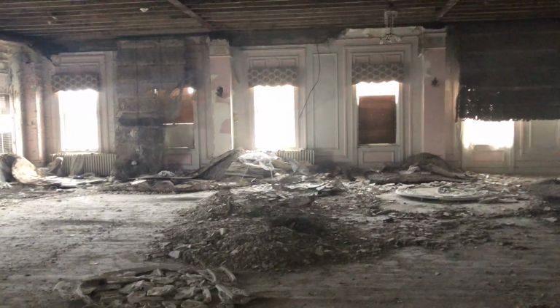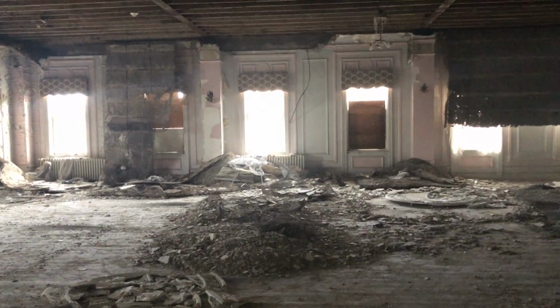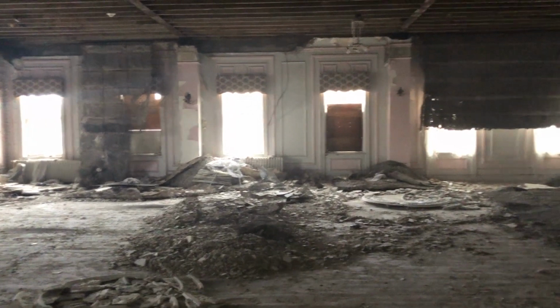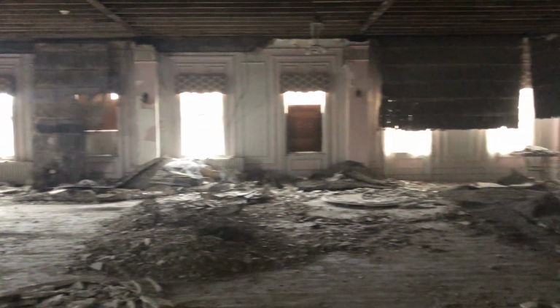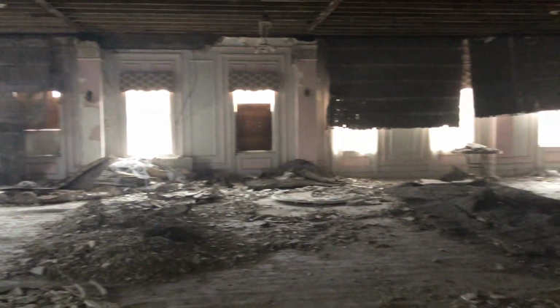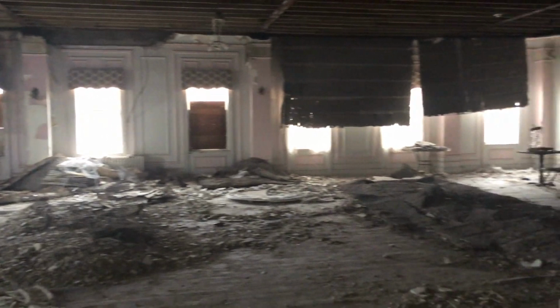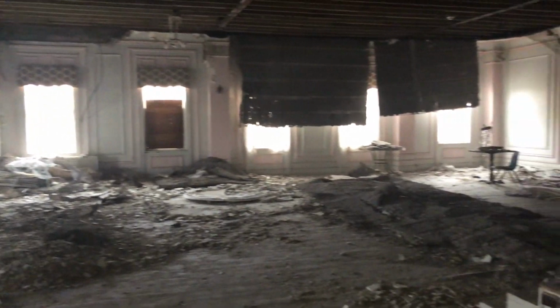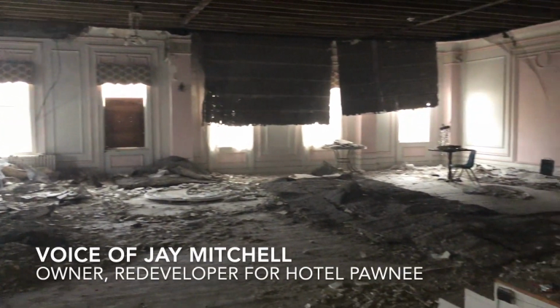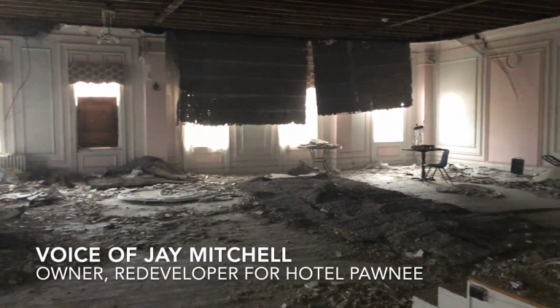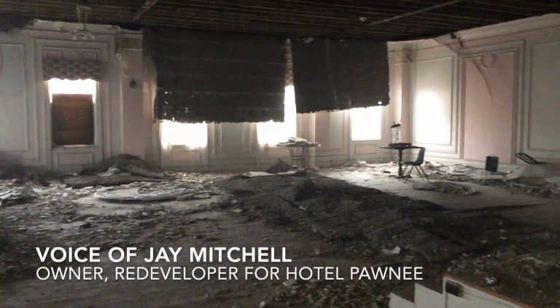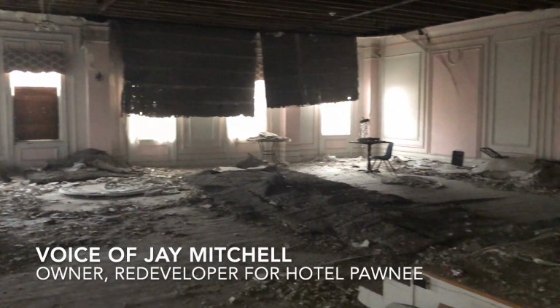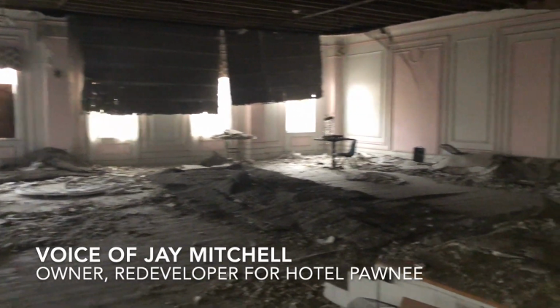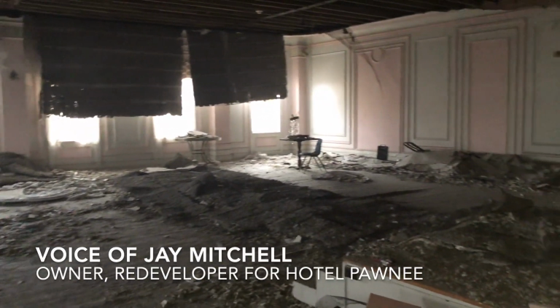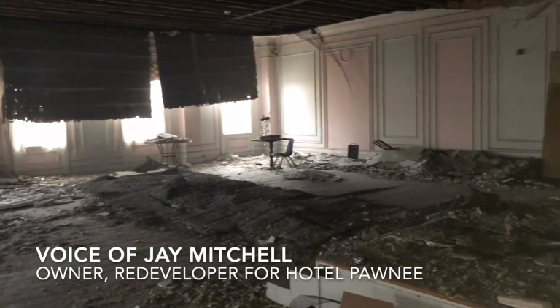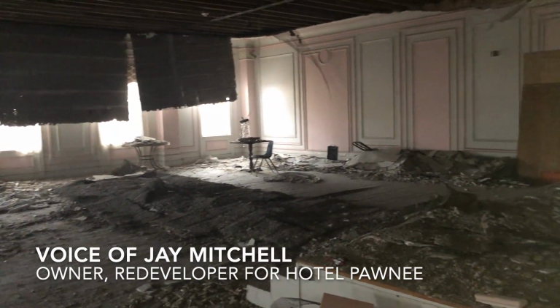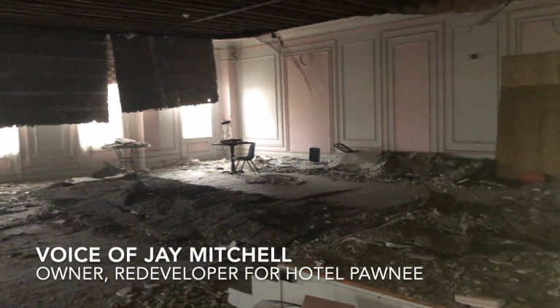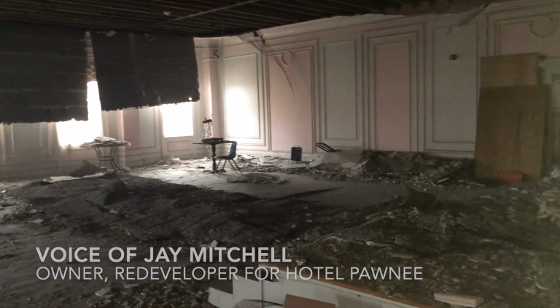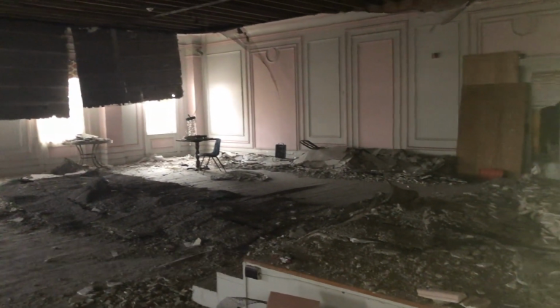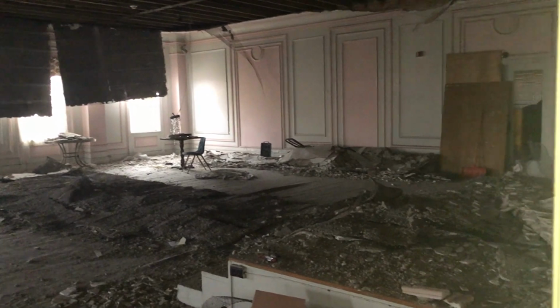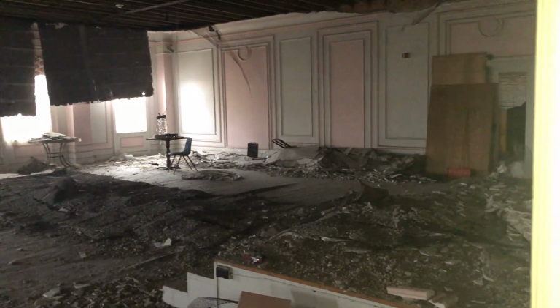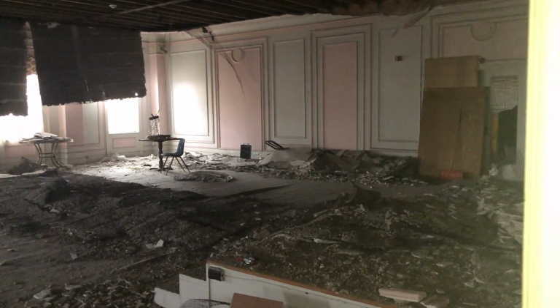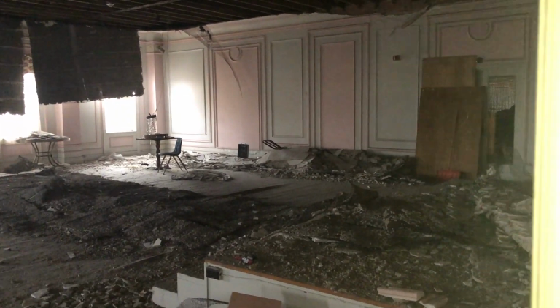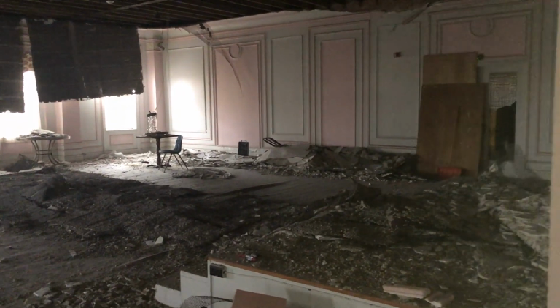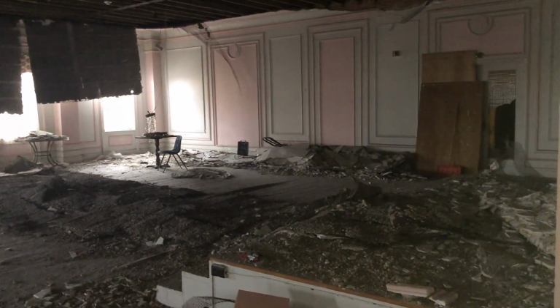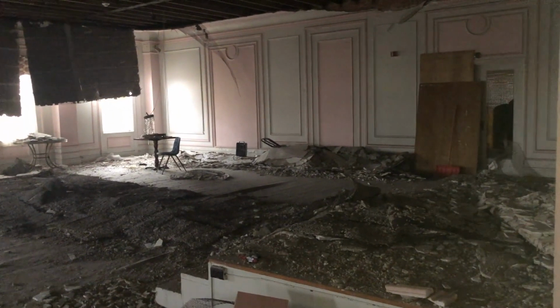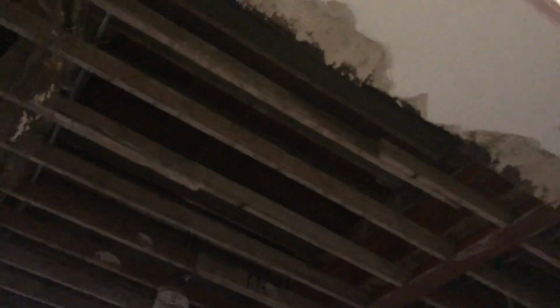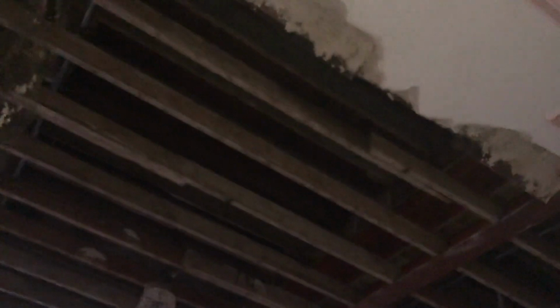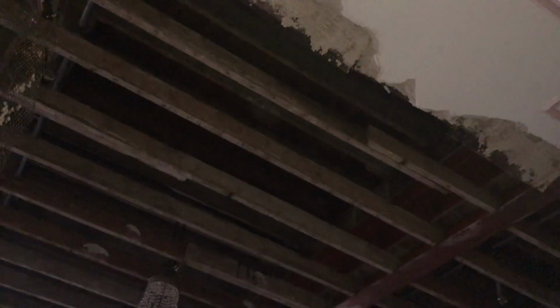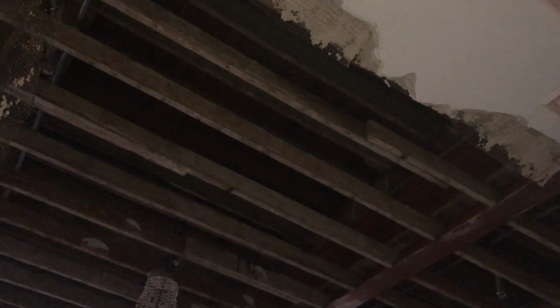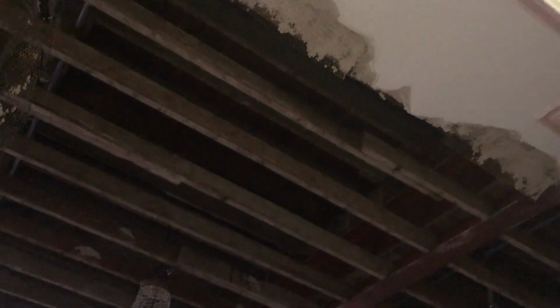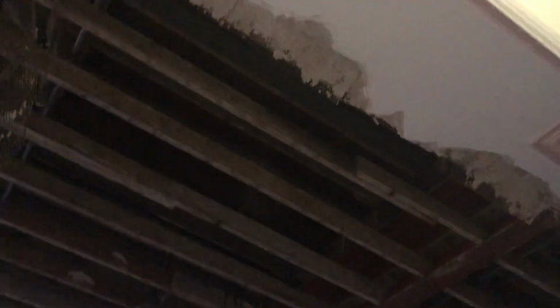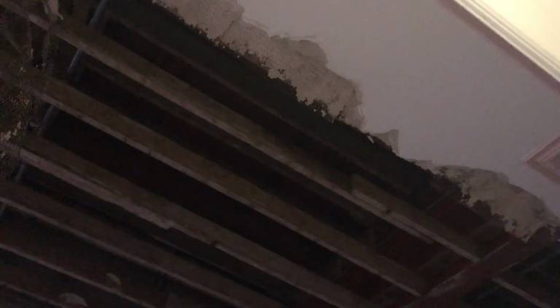It looks very devastating and it looks horrible, and it is horrible — we can't really sugarcoat what's happened. In this room, it's not all that bad; it could be worse. The wood up there is extremely solid.